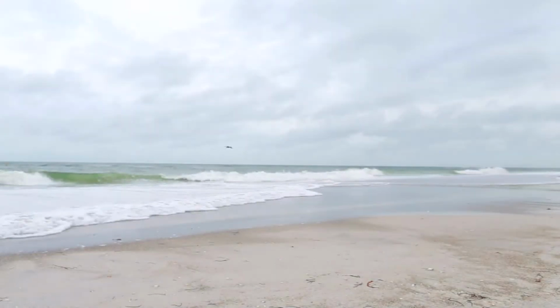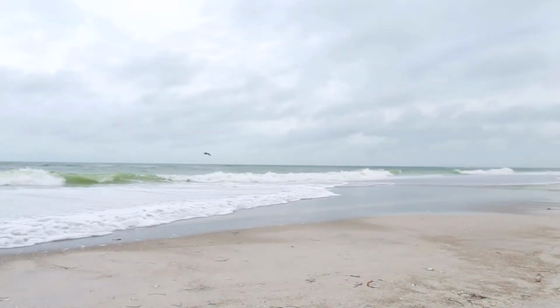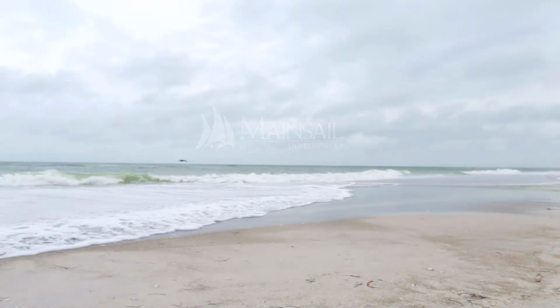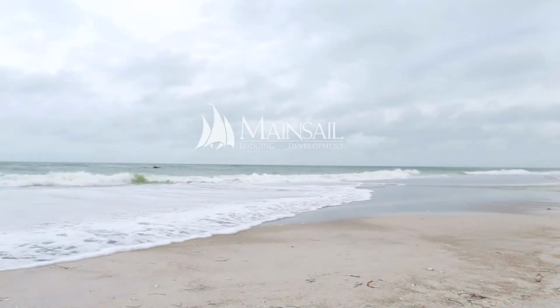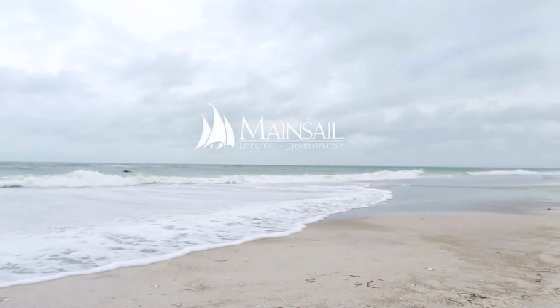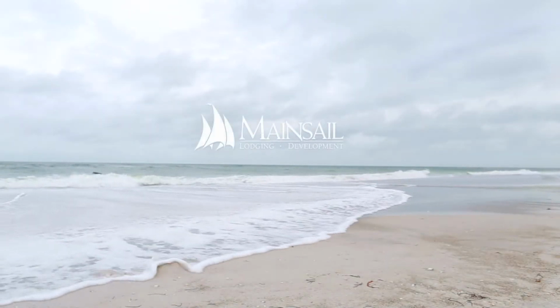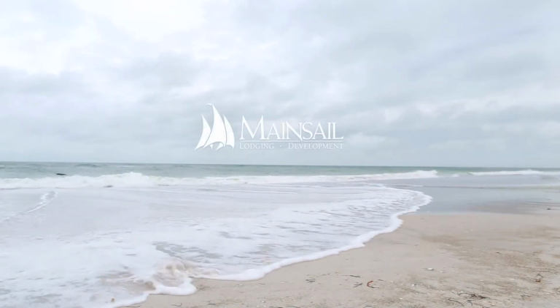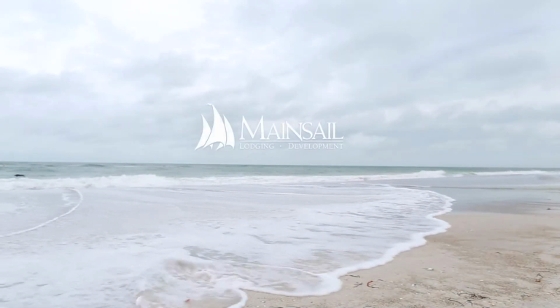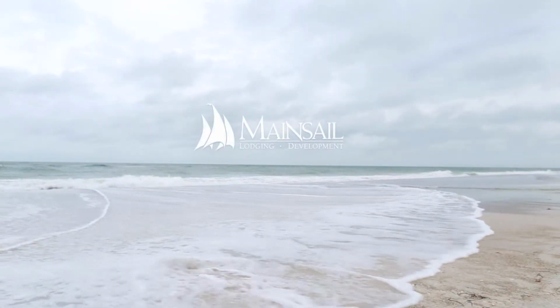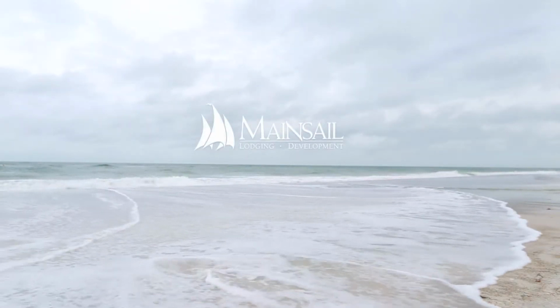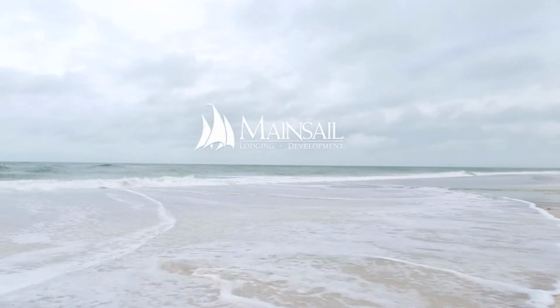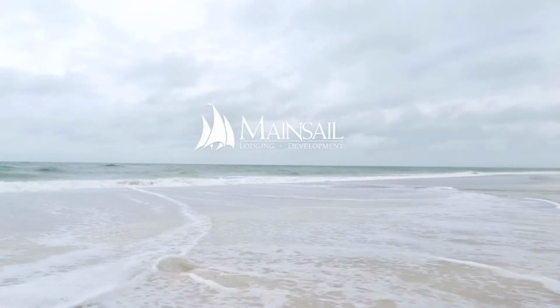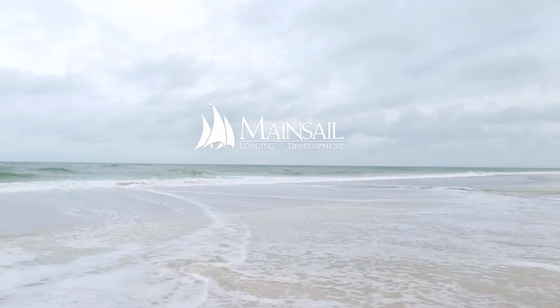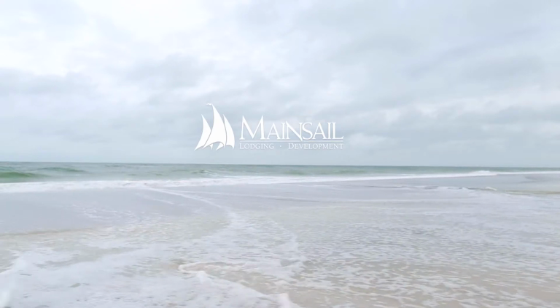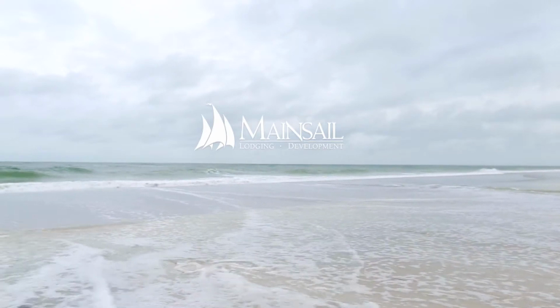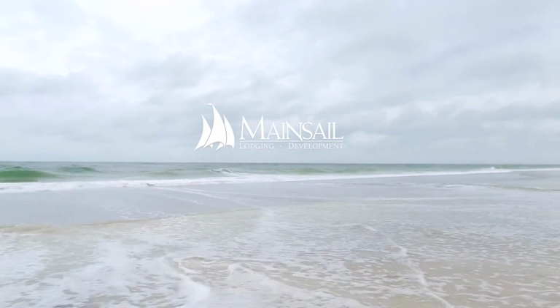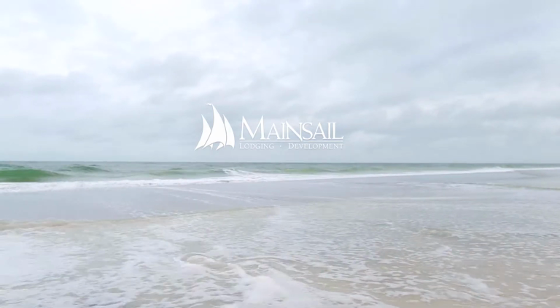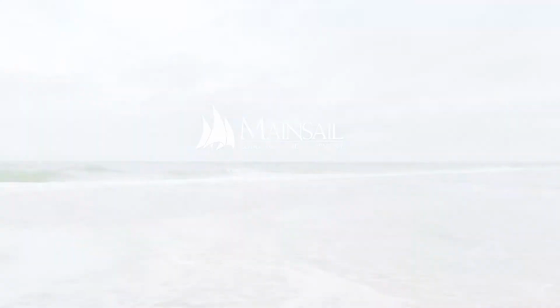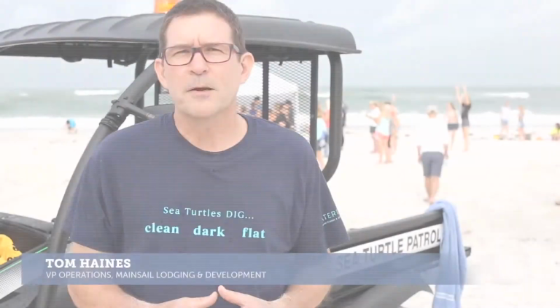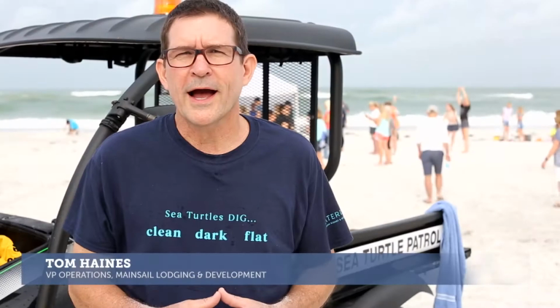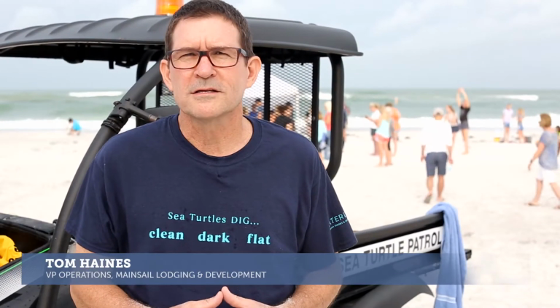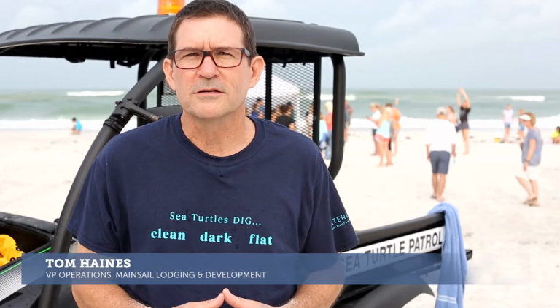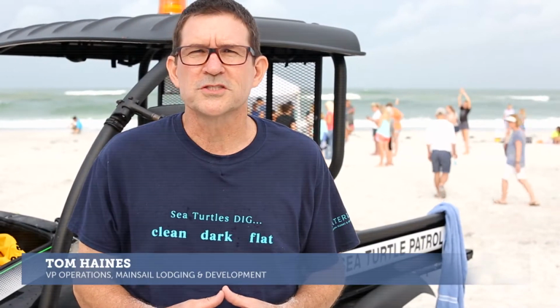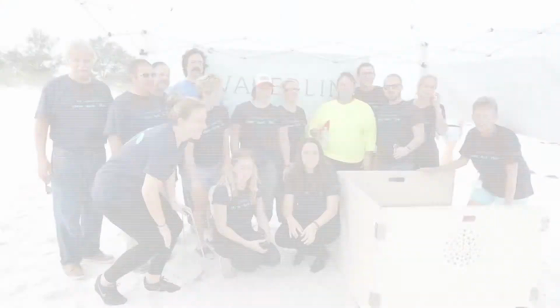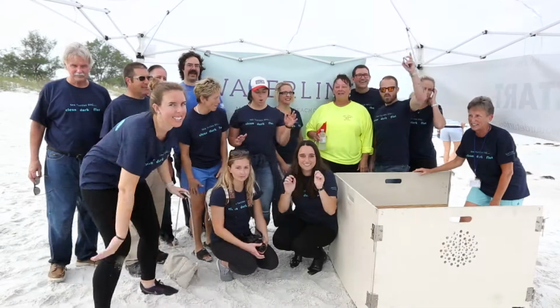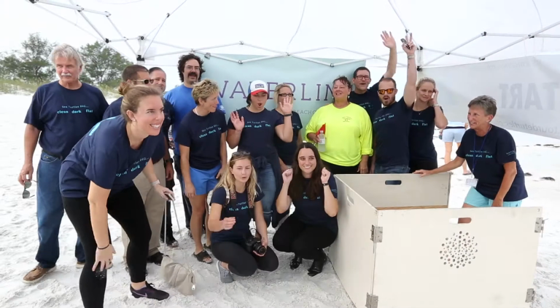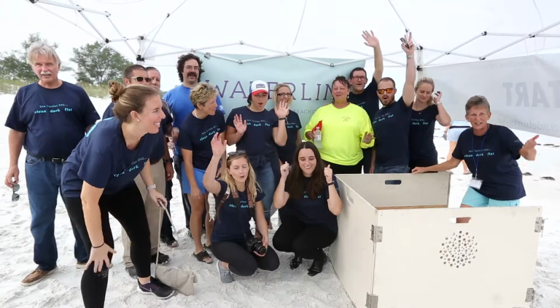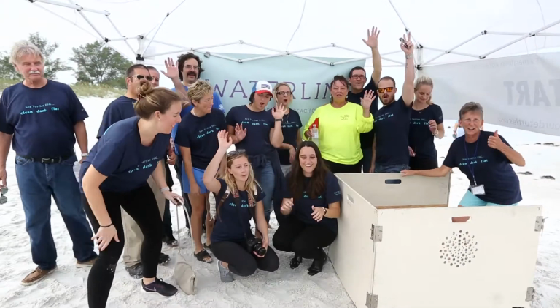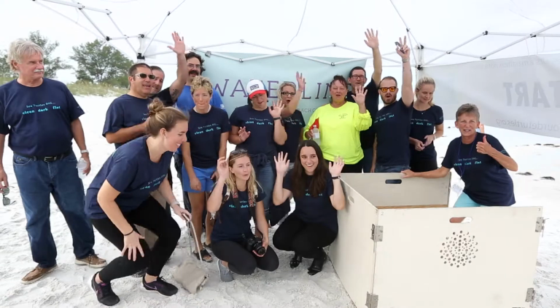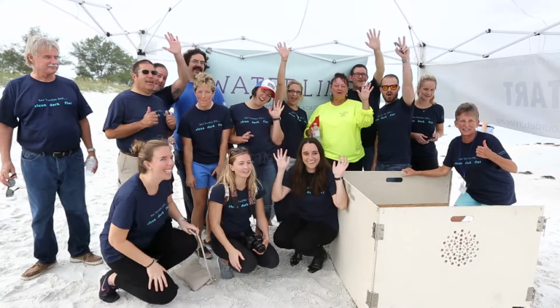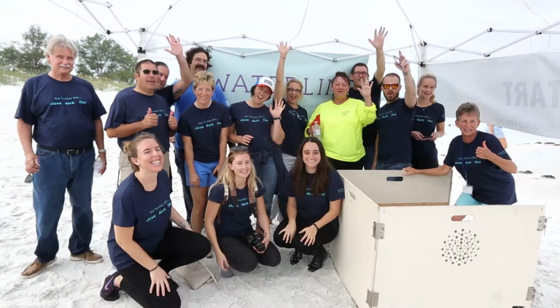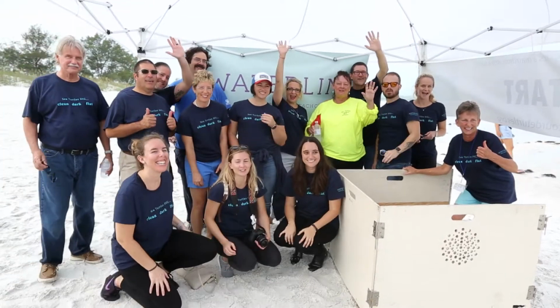Wherever we do business, we find a community partner that really represents what that community is all about. When we came to Anna Maria Island and started searching, we met Susie Fox with the Anna Maria Island Turtle Watch.